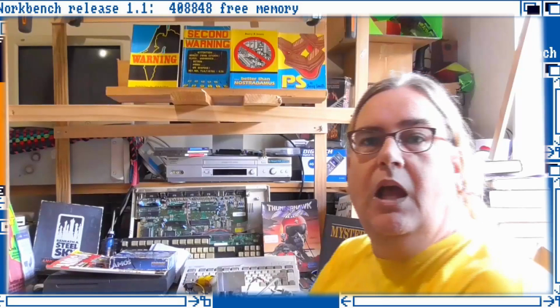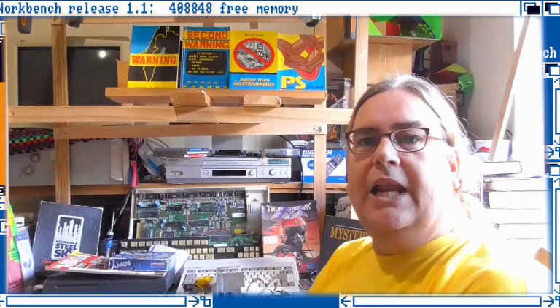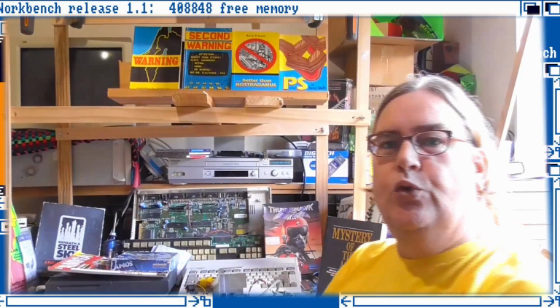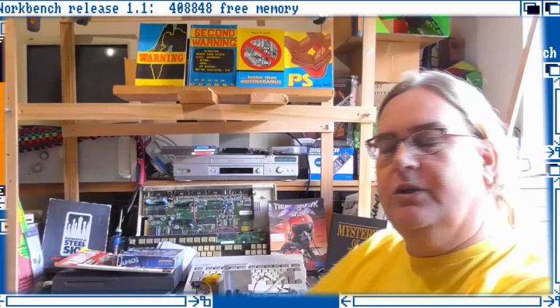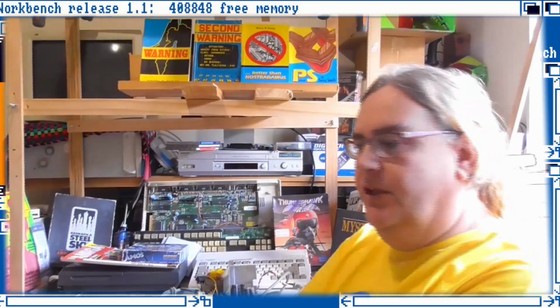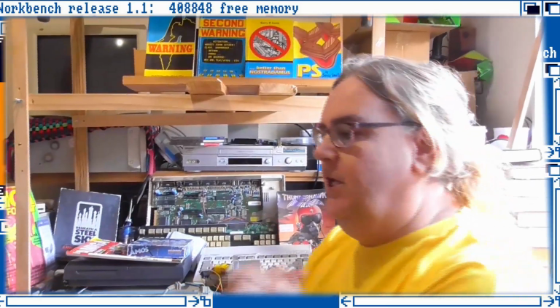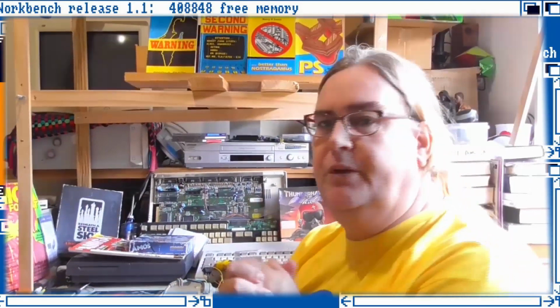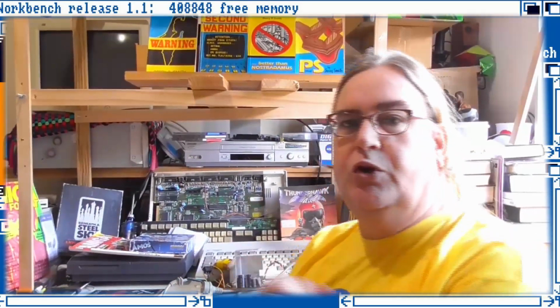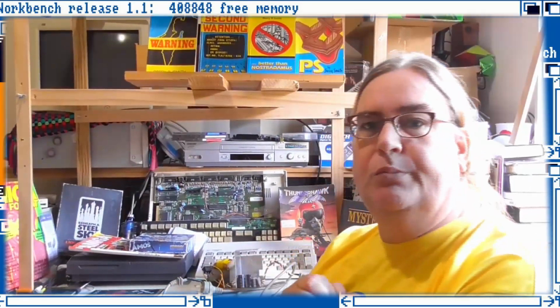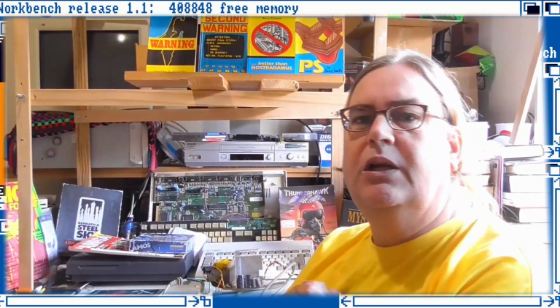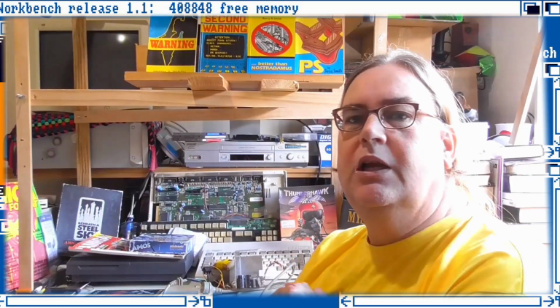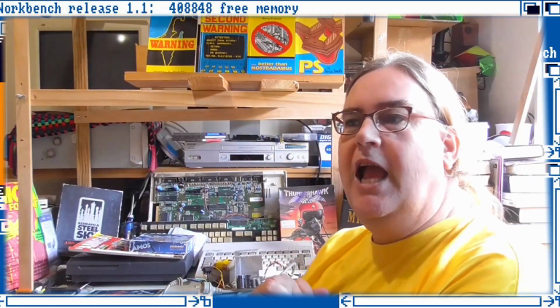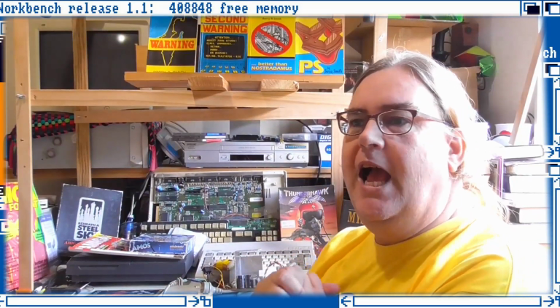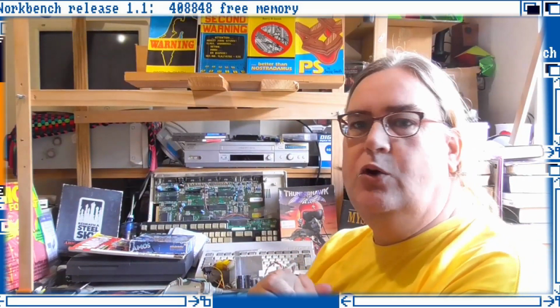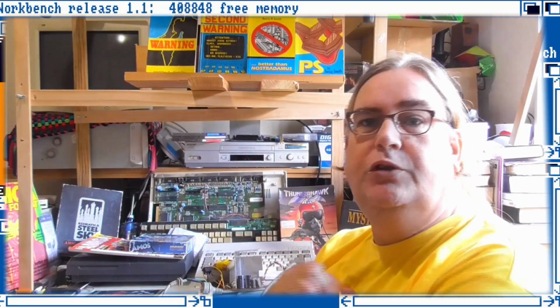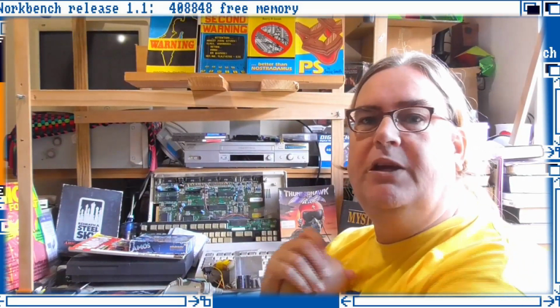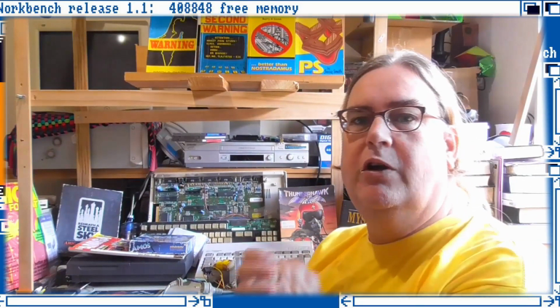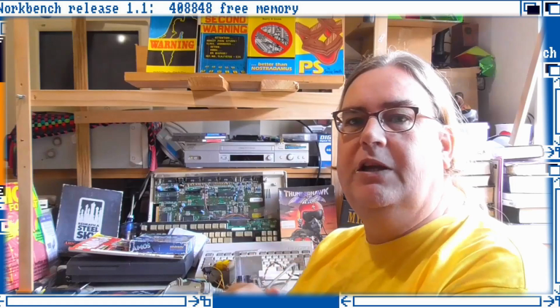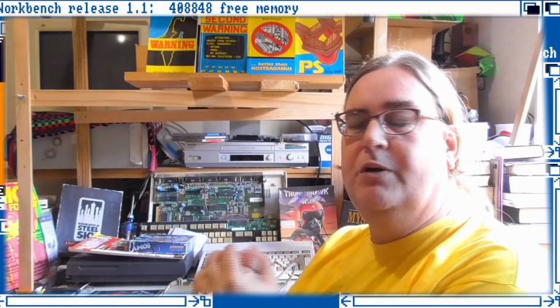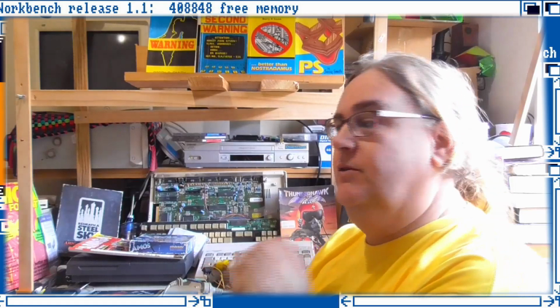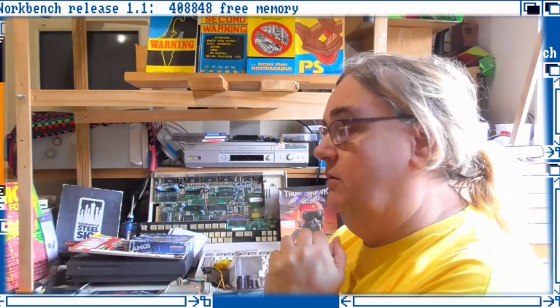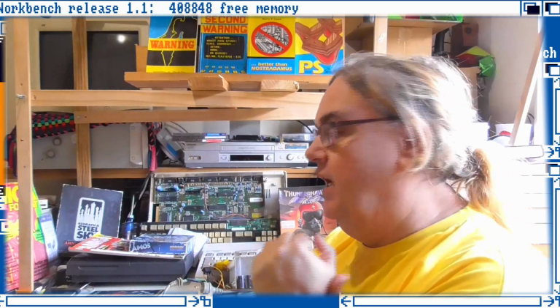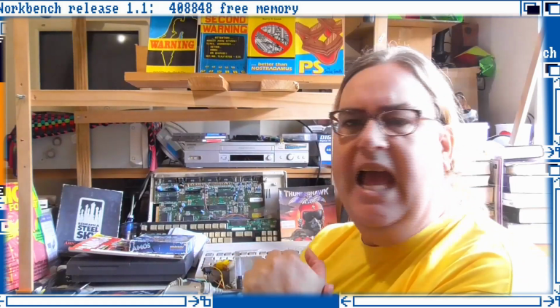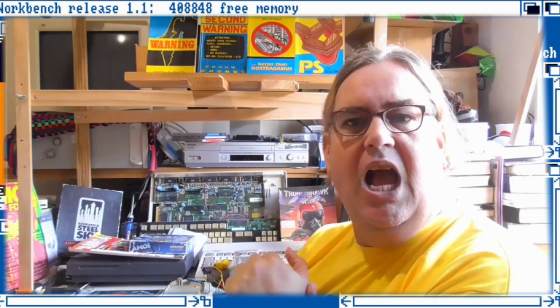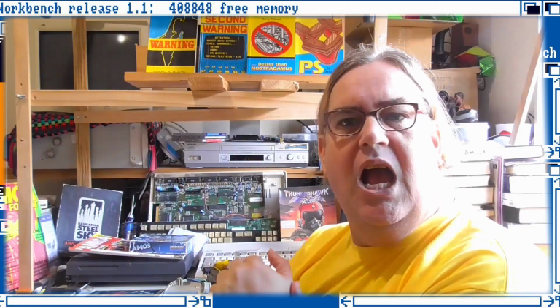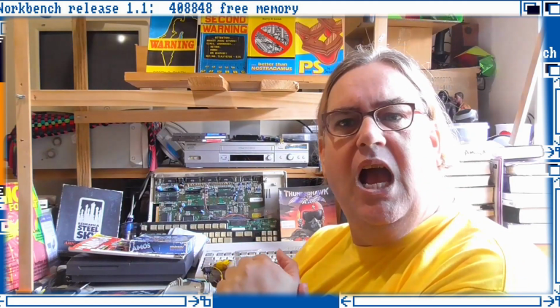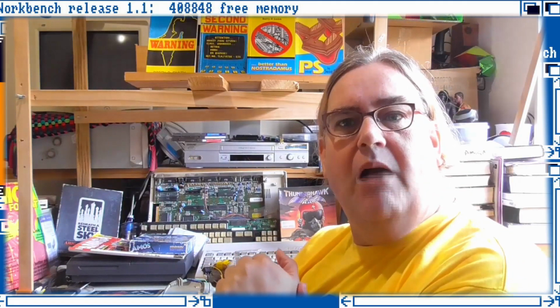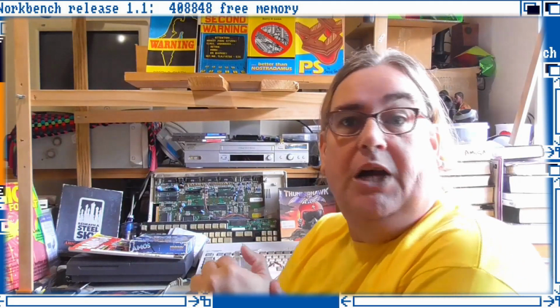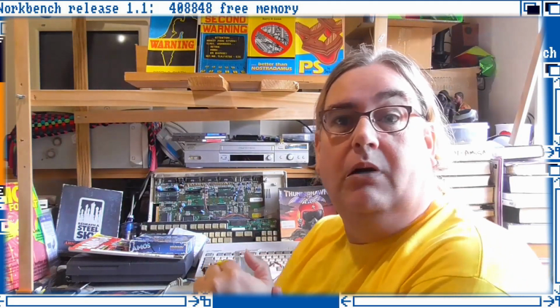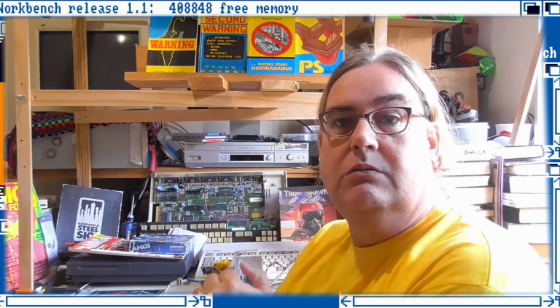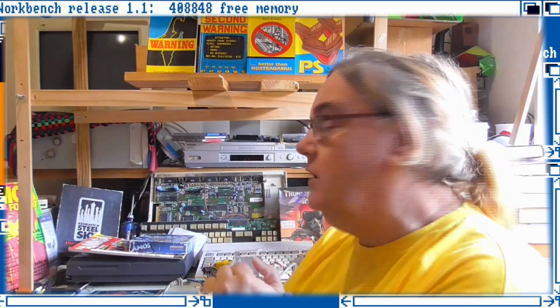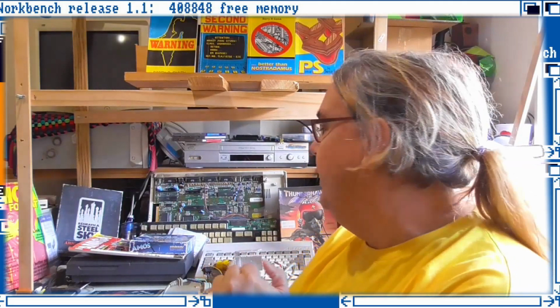Hello and welcome to the Amiga Room. How do you make your own Amiga demos? I don't know, don't ask me.